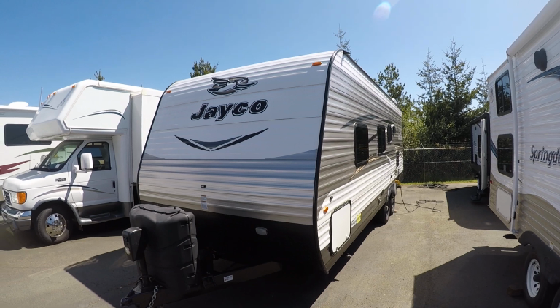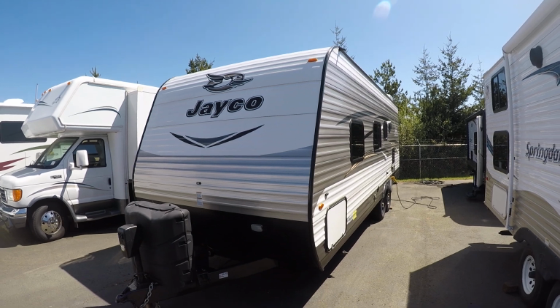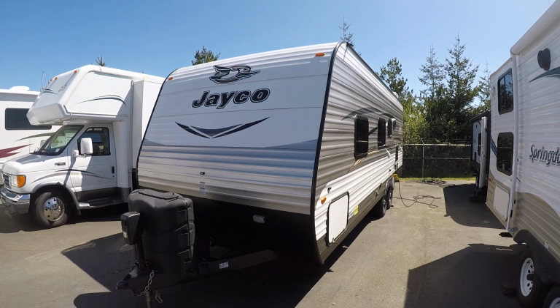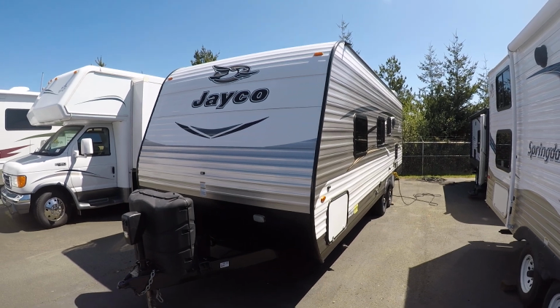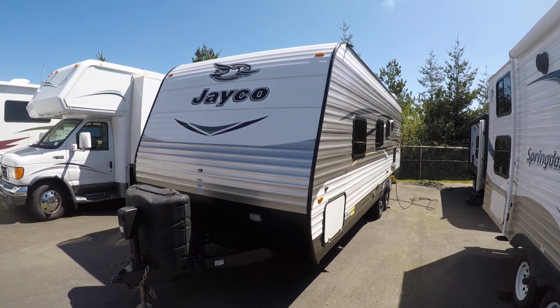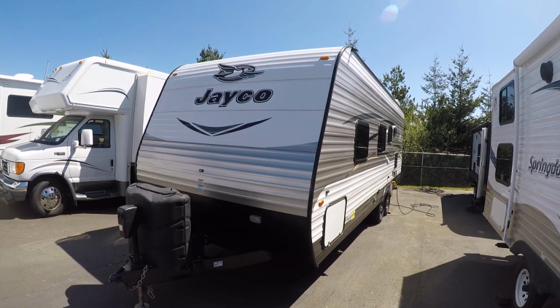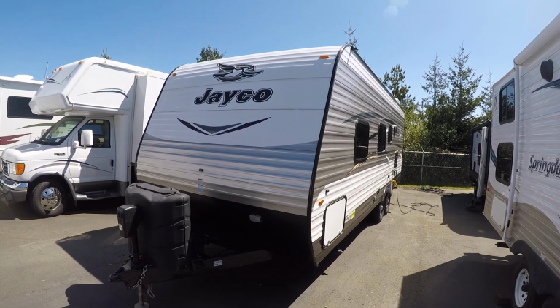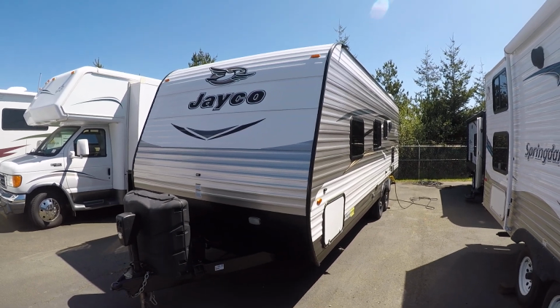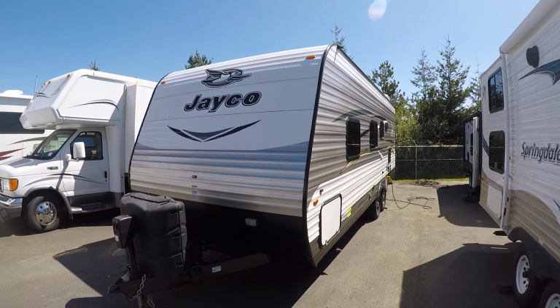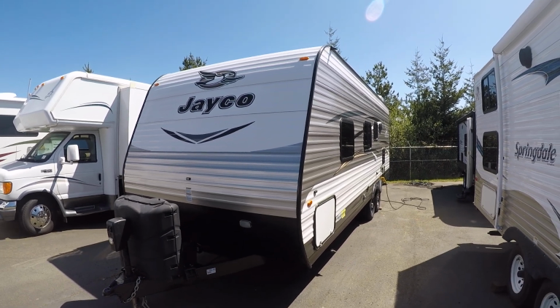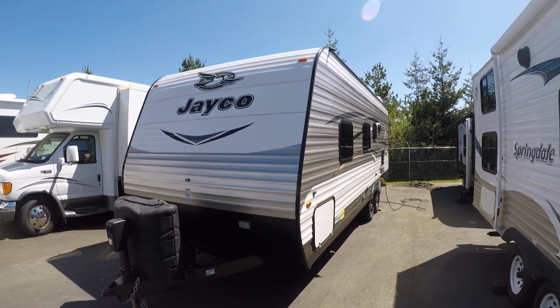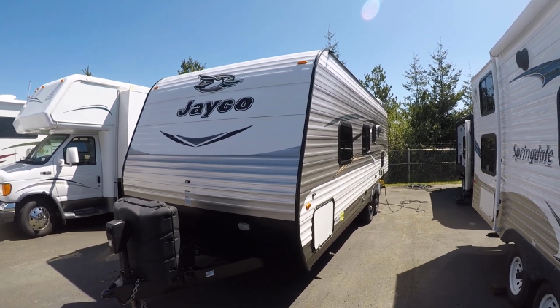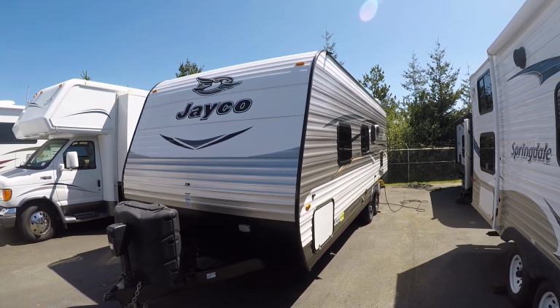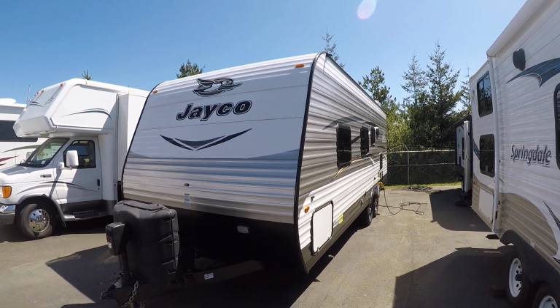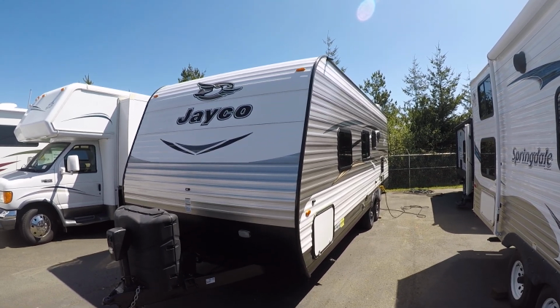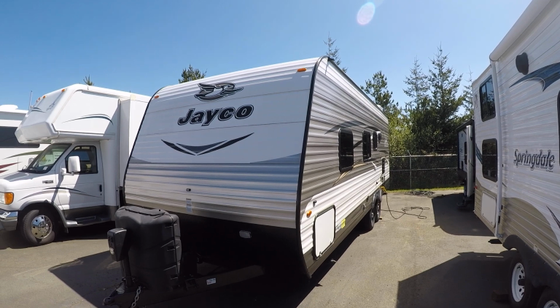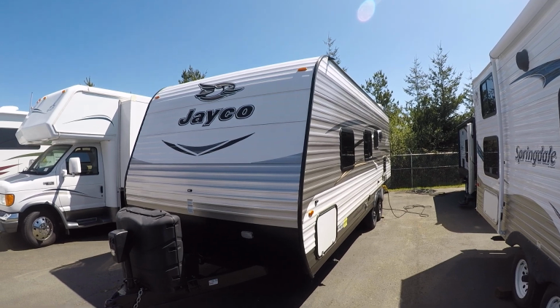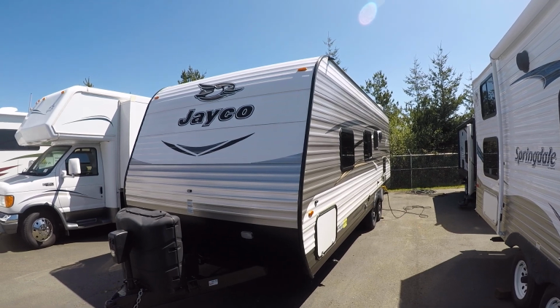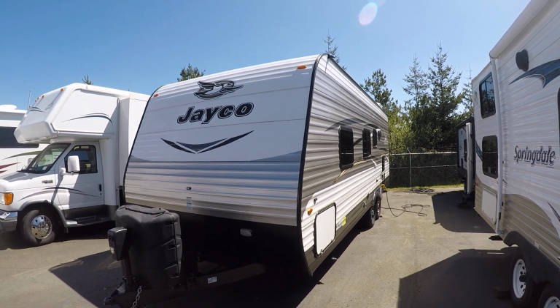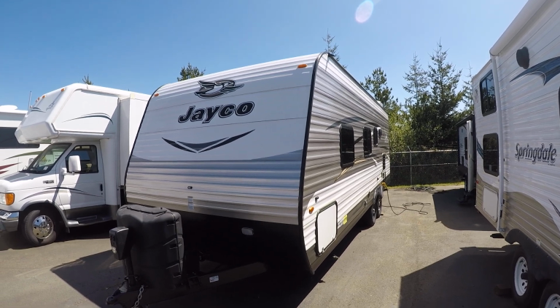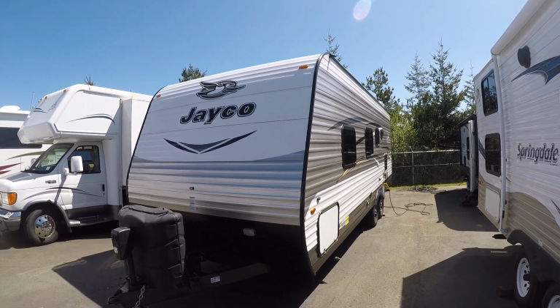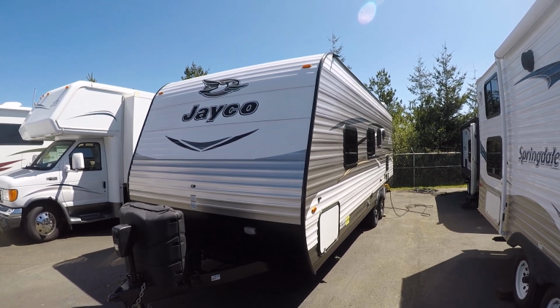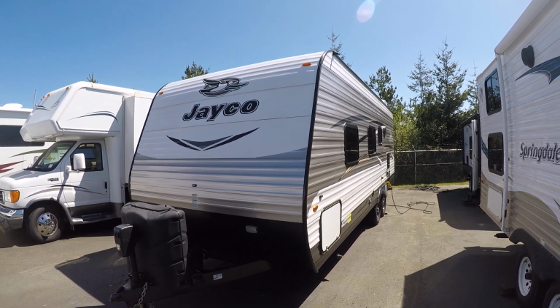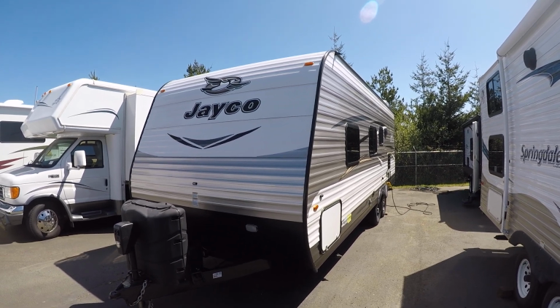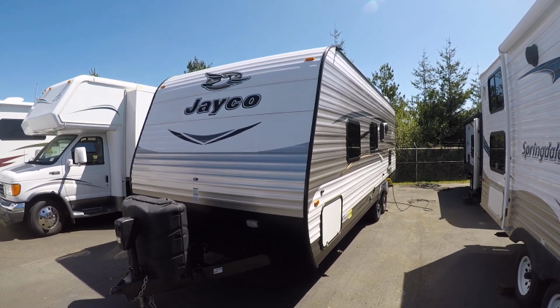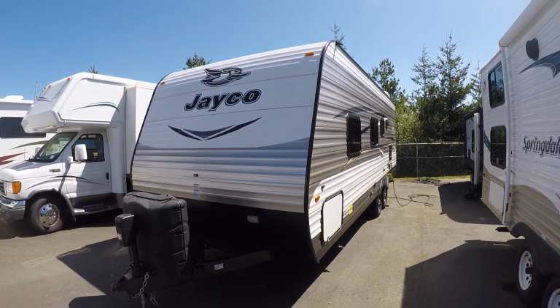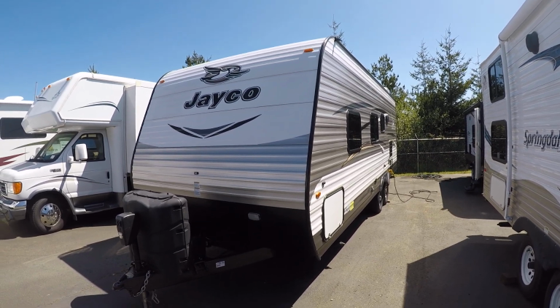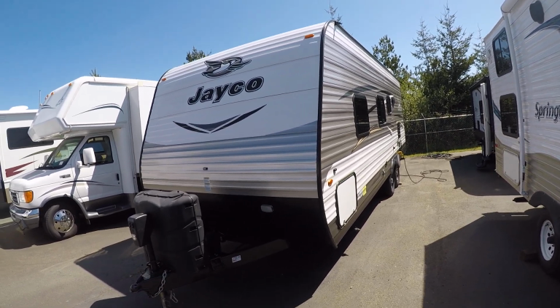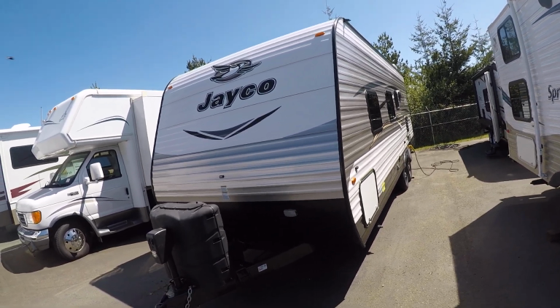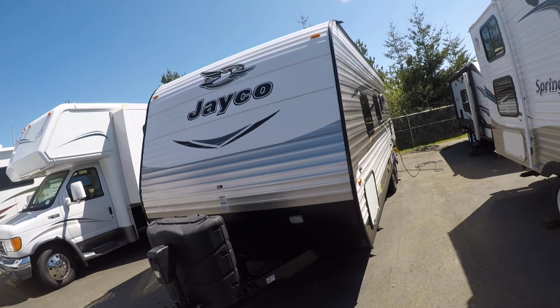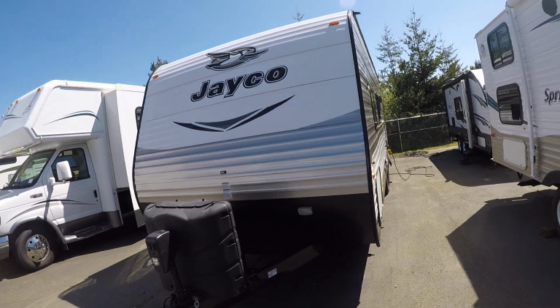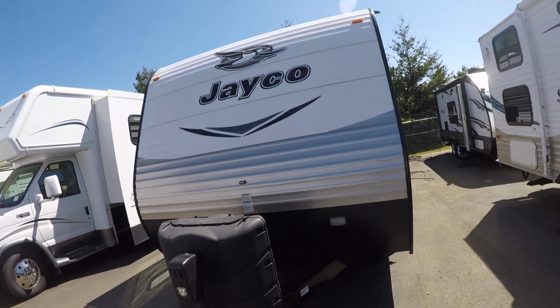Hi, this is Bob with Gibbs RV, and today we're looking at a 2017 Jayco J-Flight model 23RB. It's a rear bath, front queen, non-slide travel trailer — a great size for the parks here in Oregon.